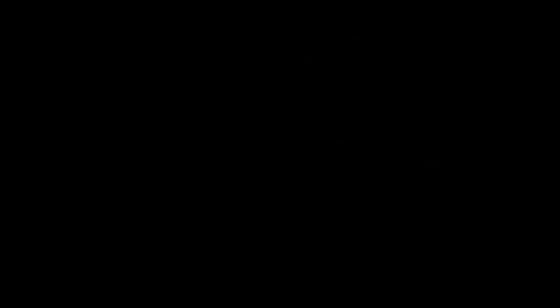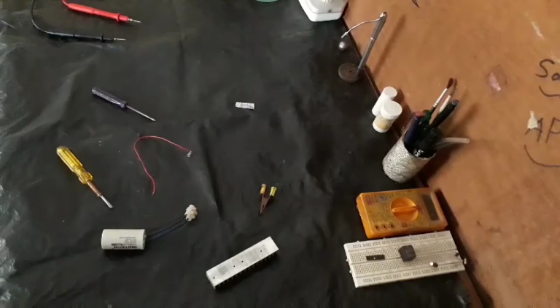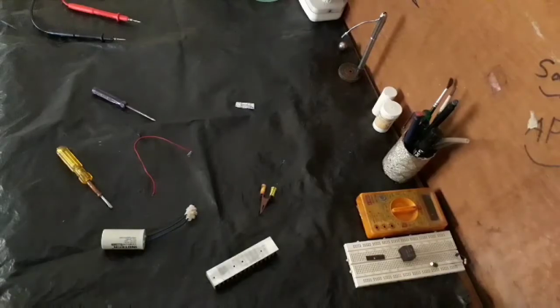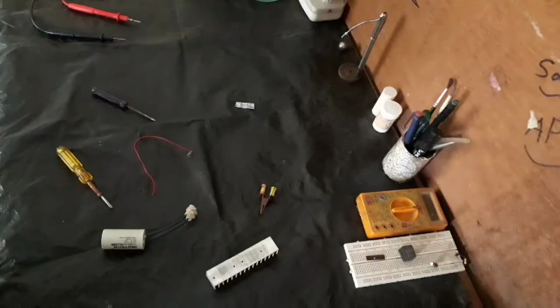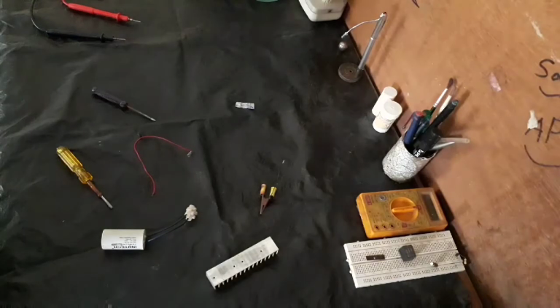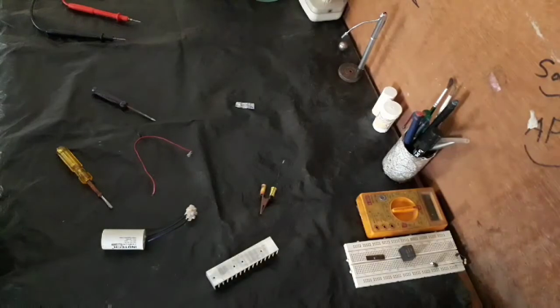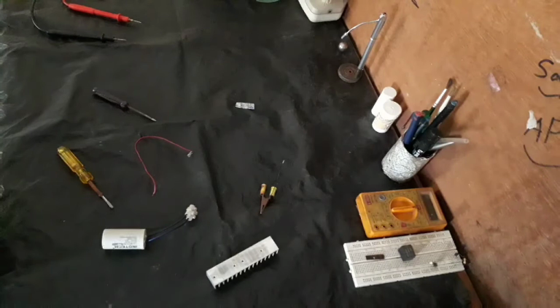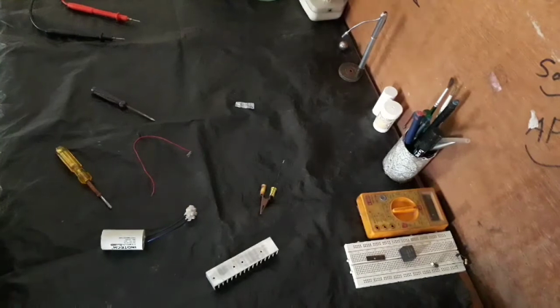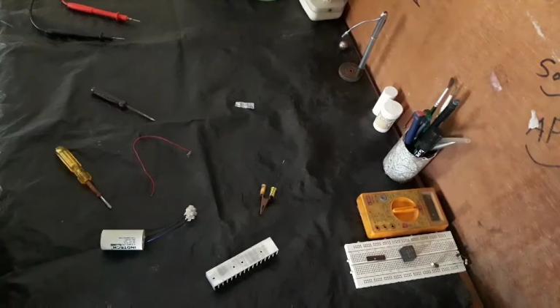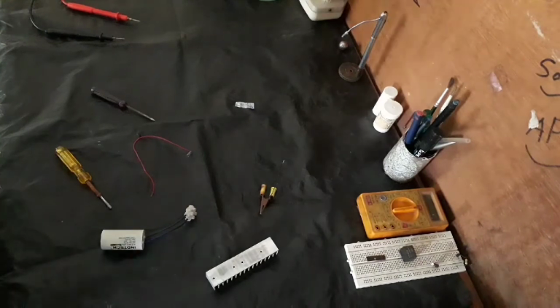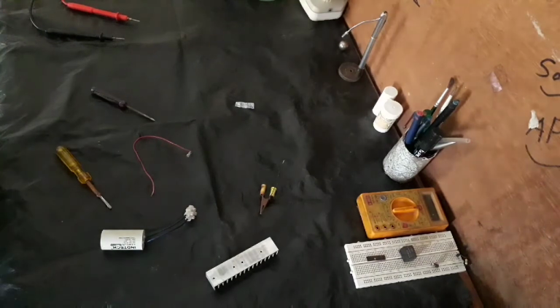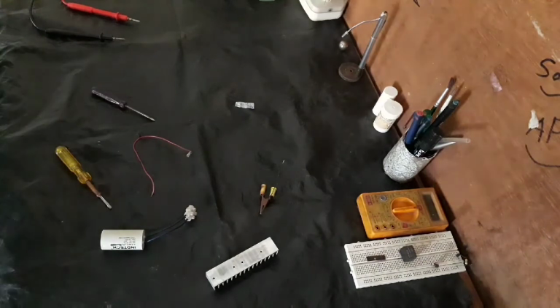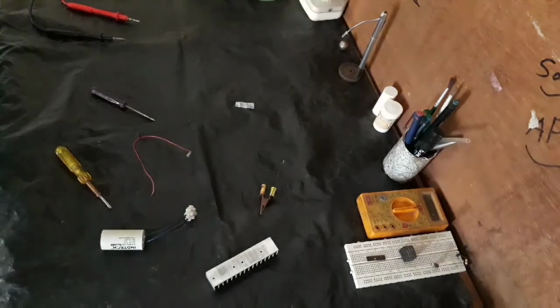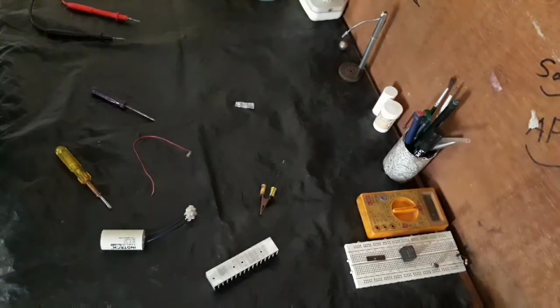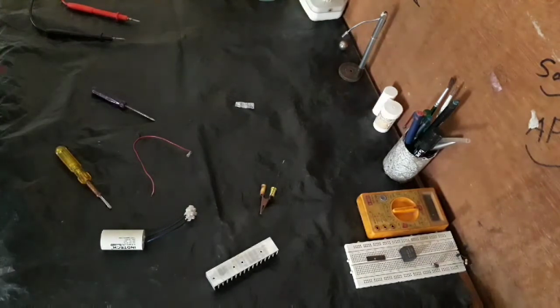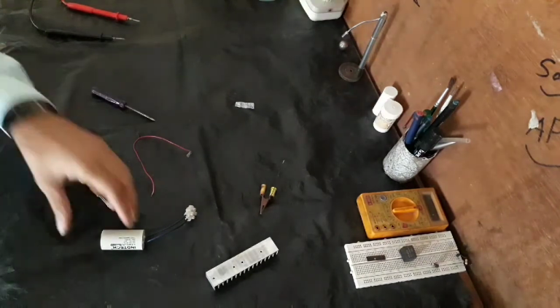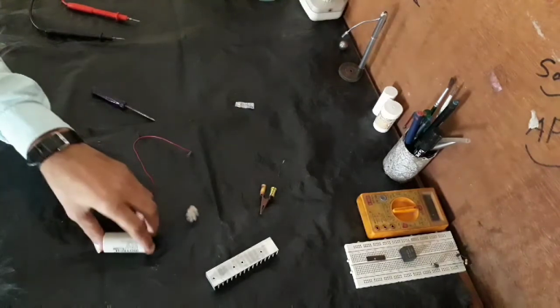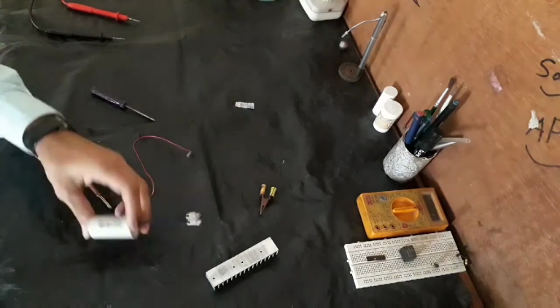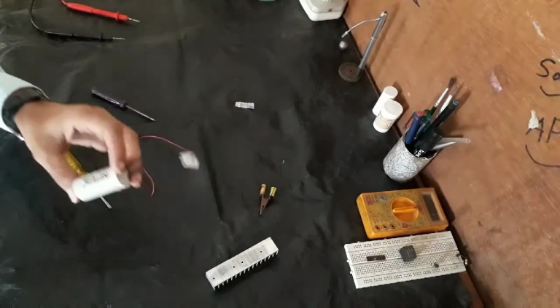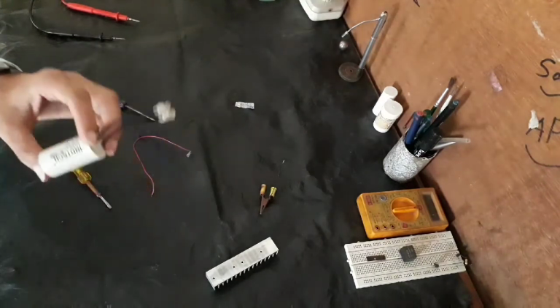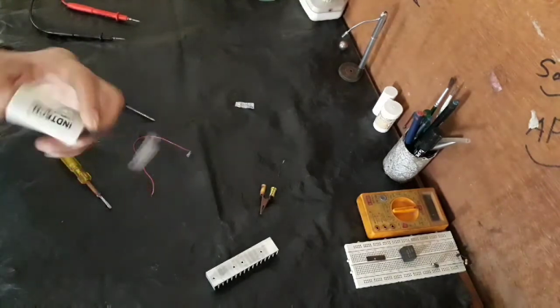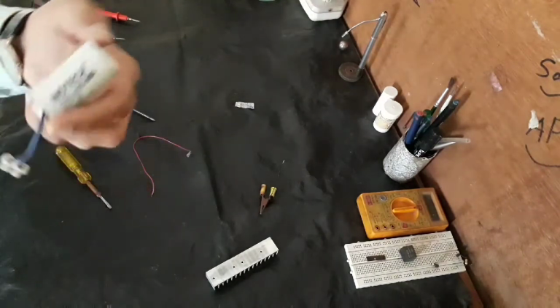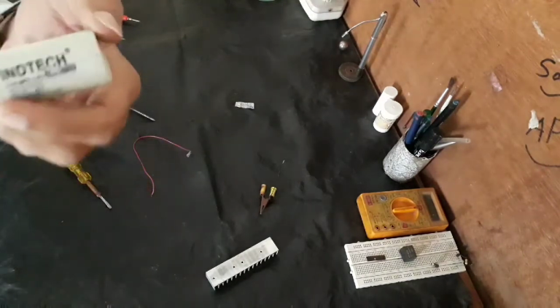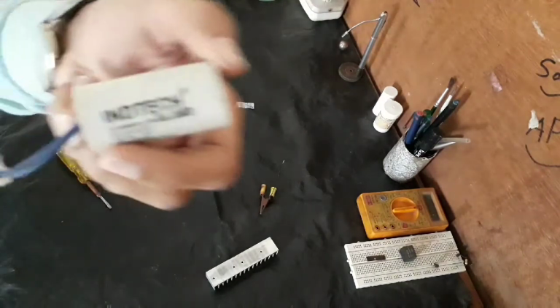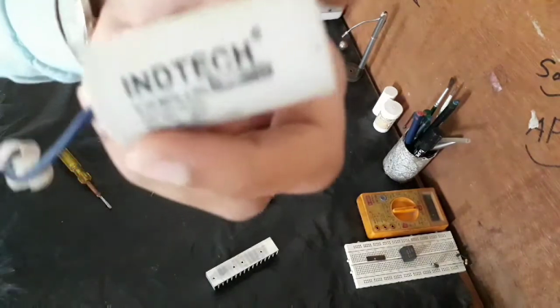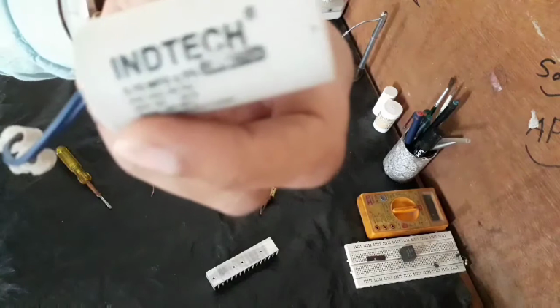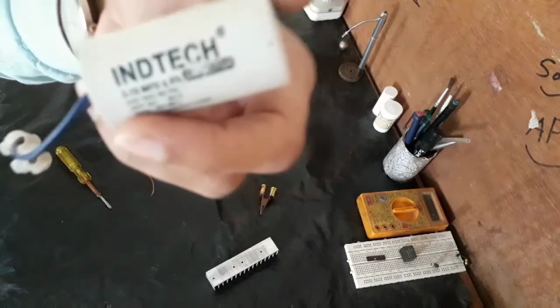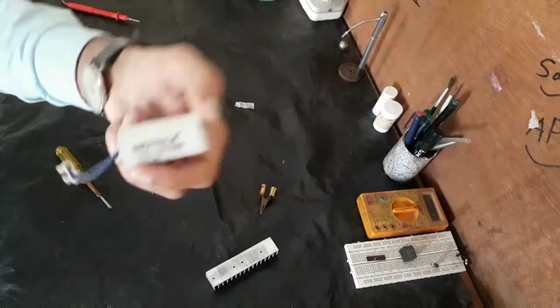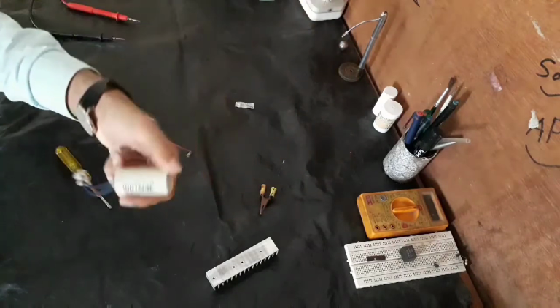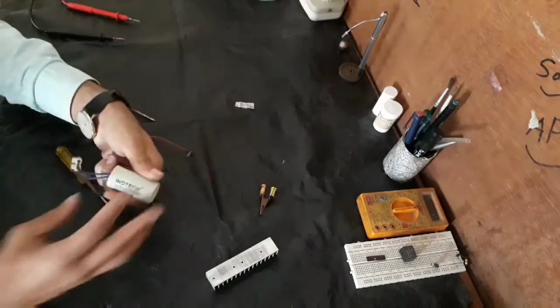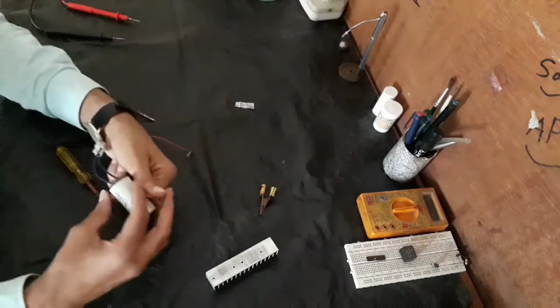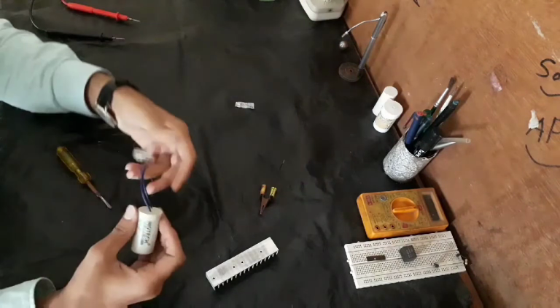We are going to experiment whether we can weld metals using a capacitor. Let's arrange the components.